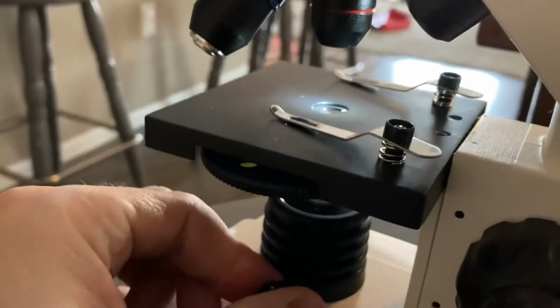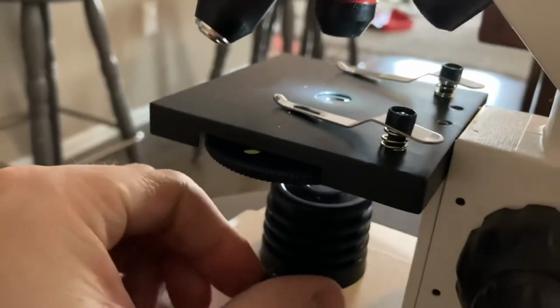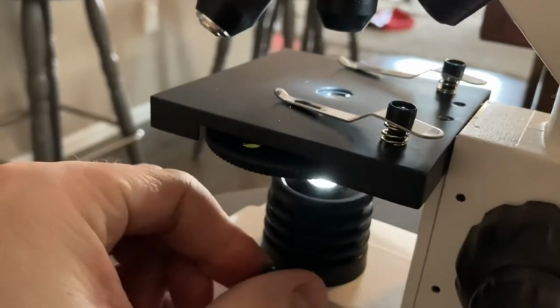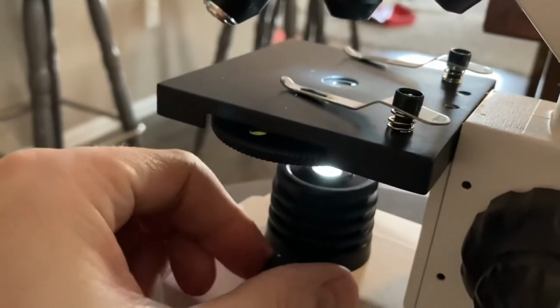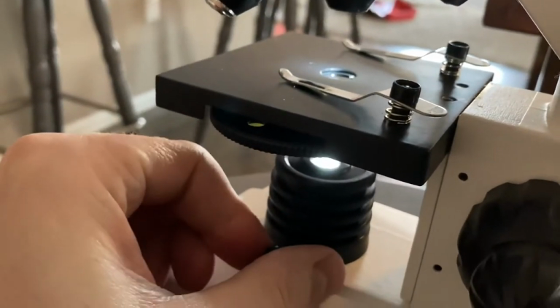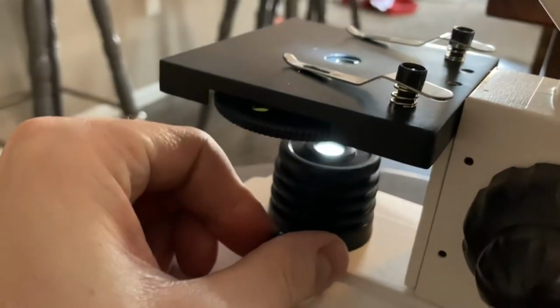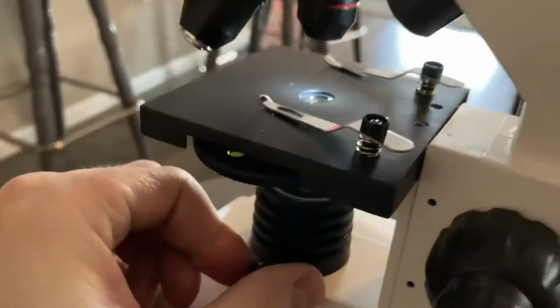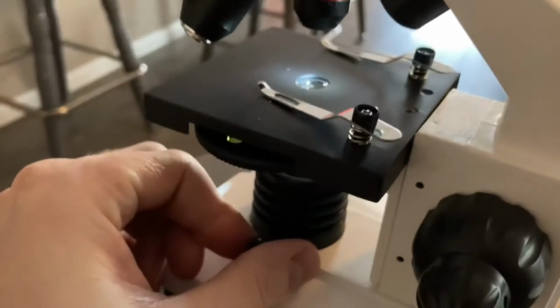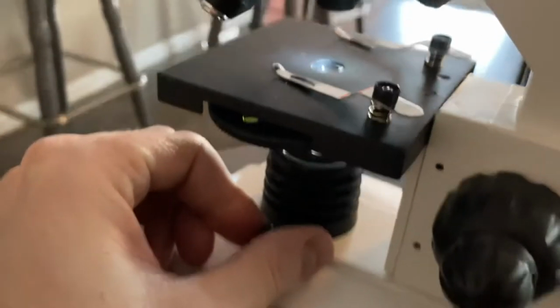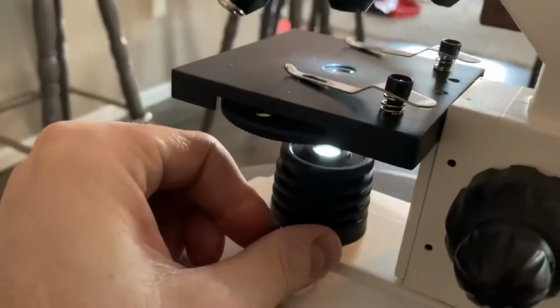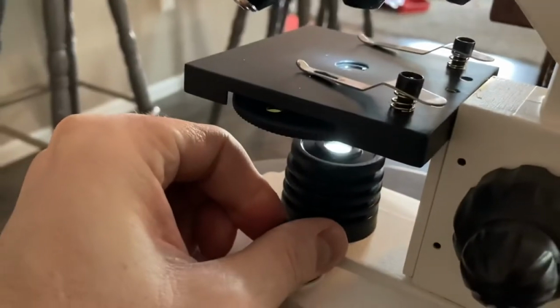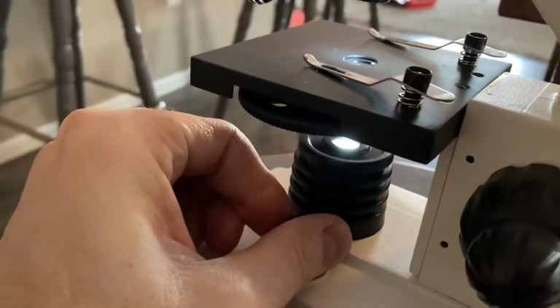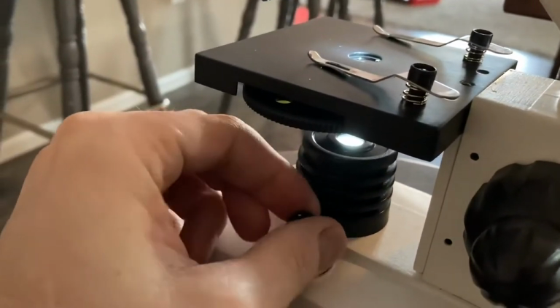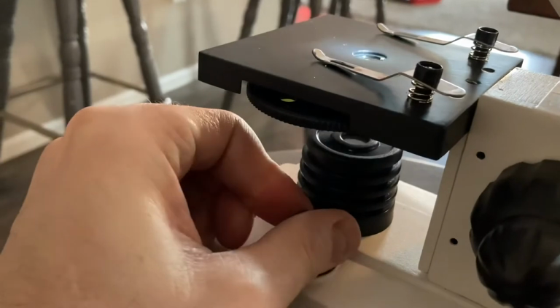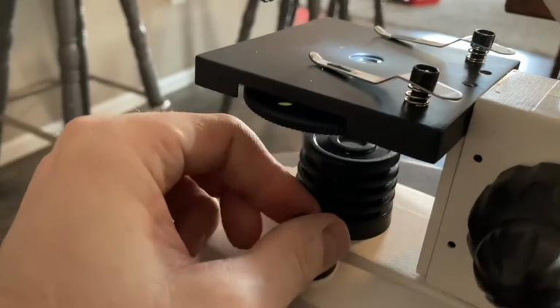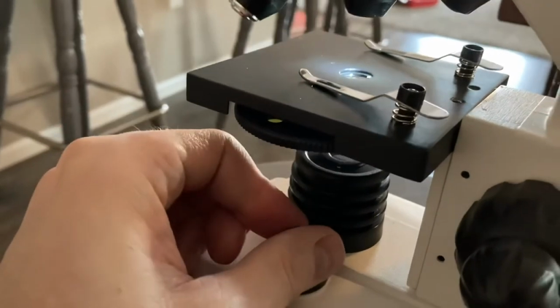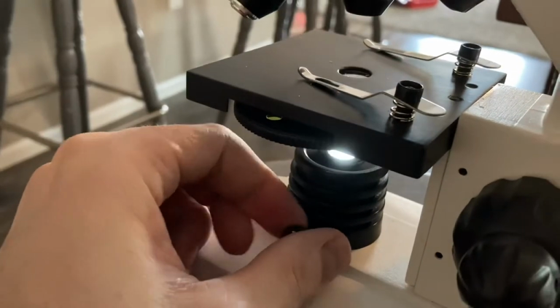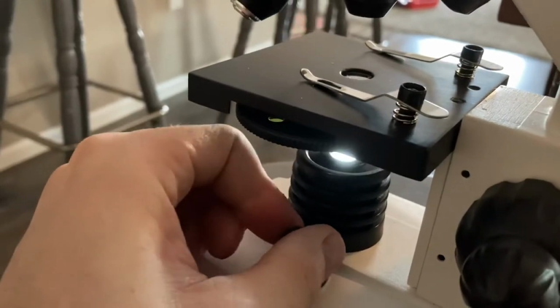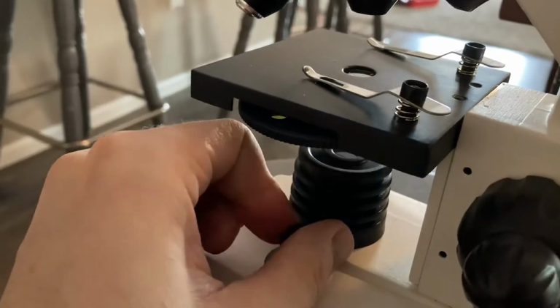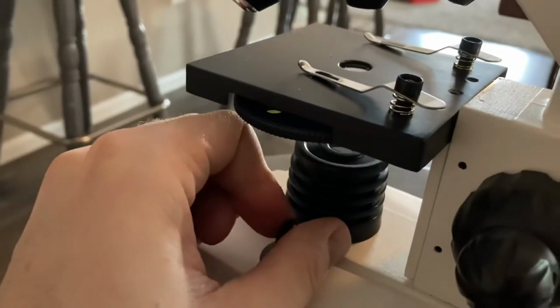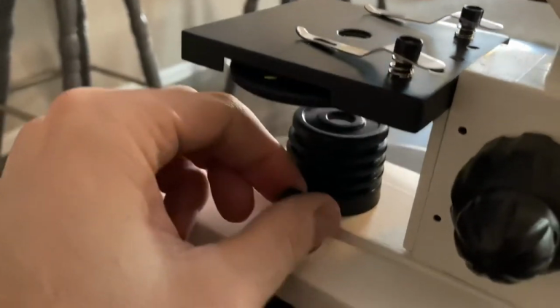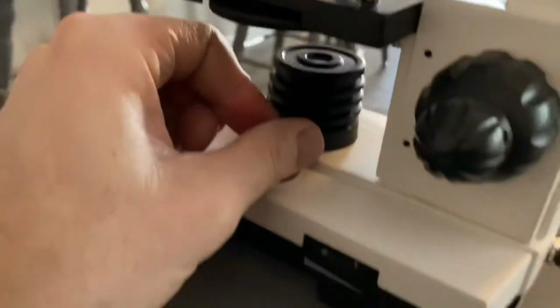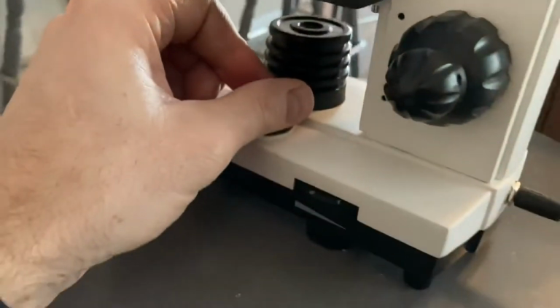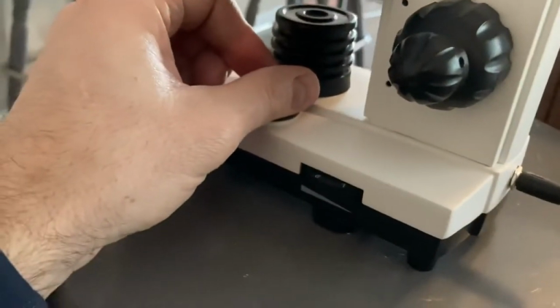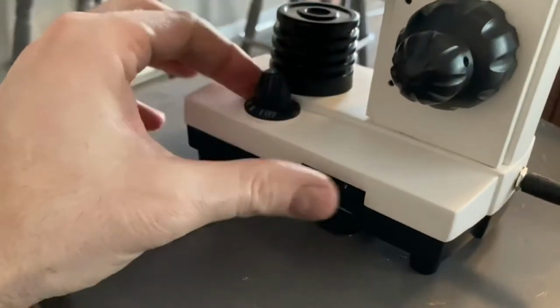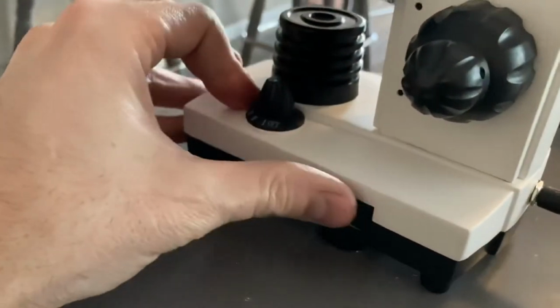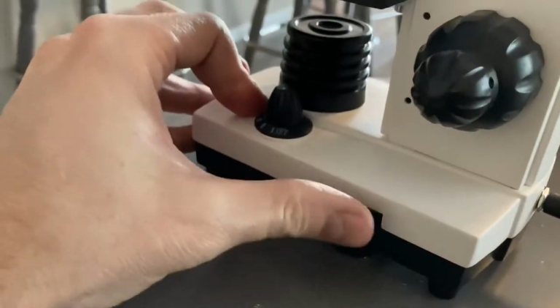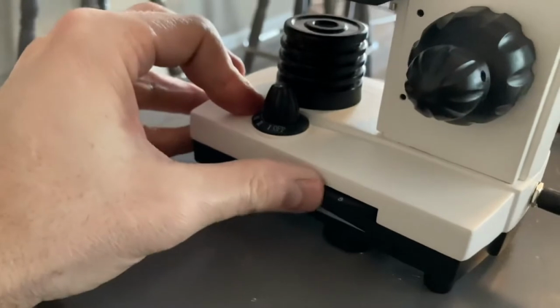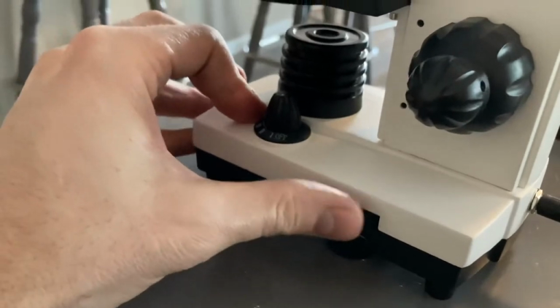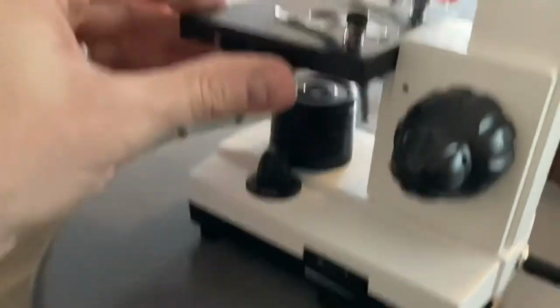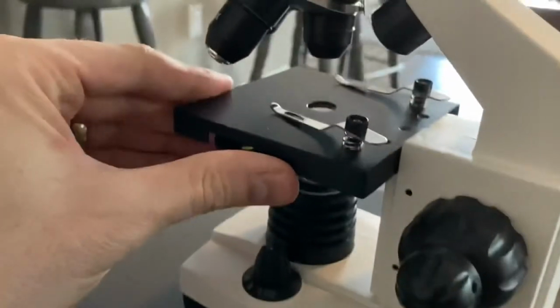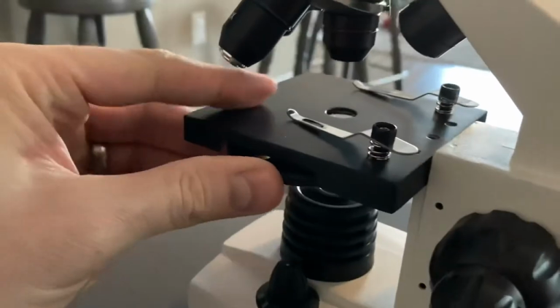It's got a lower LED light and you can adjust the brightness on it, which is a nice feature. I'm not sure under which circumstances you would need less light, but it is there if you need it, controlled with this dial right here.